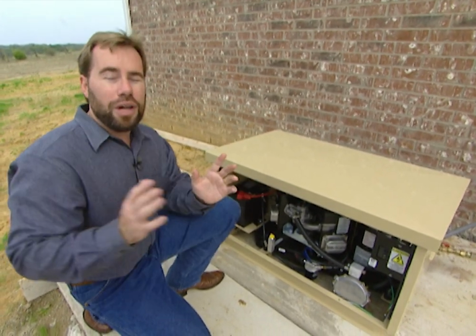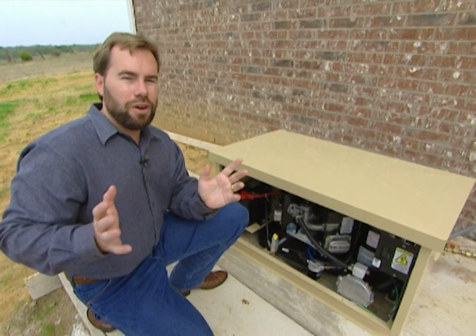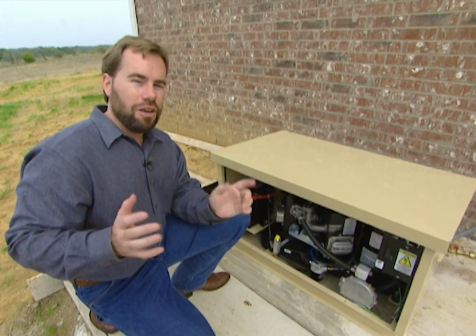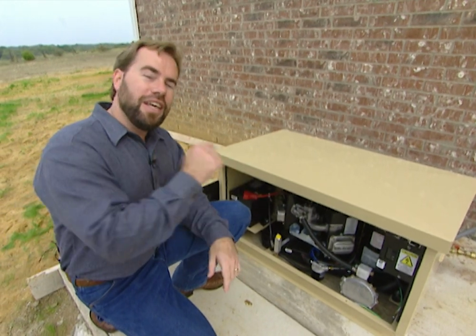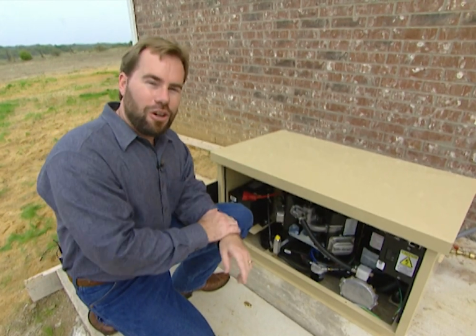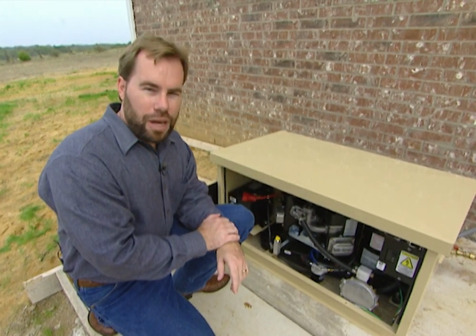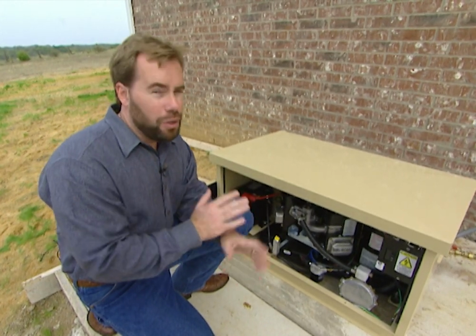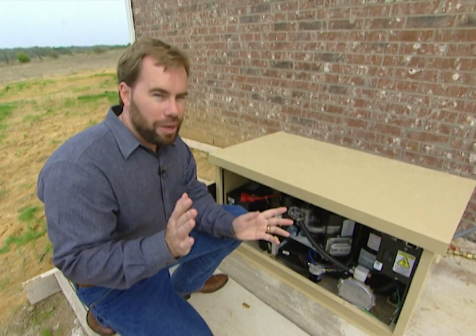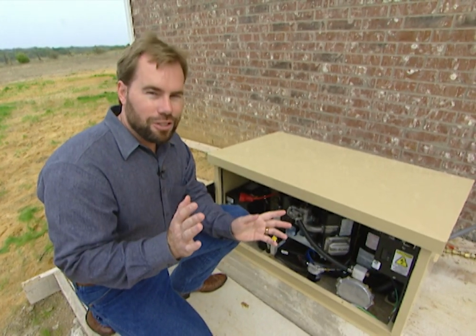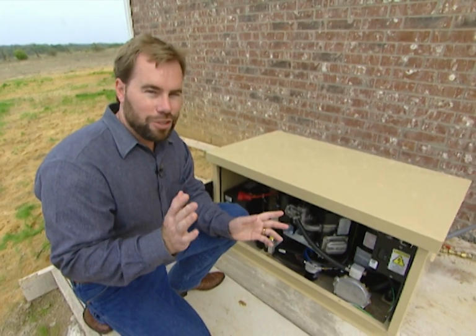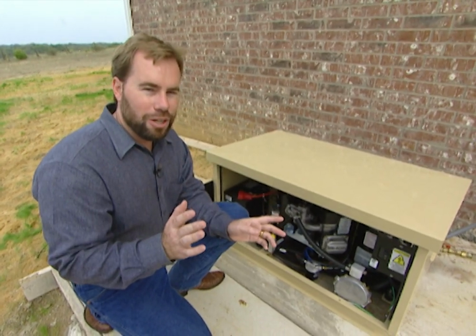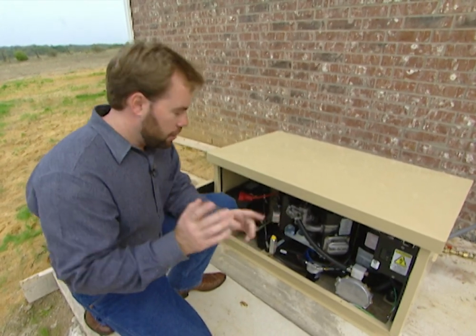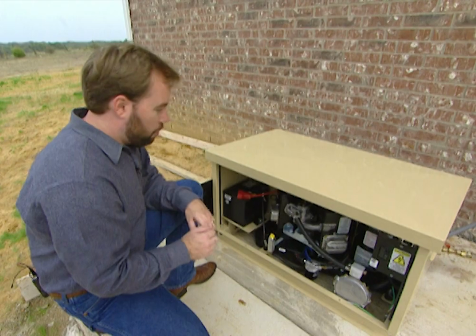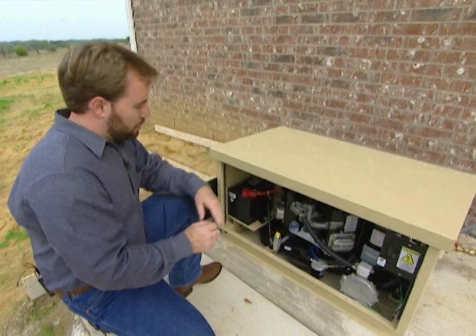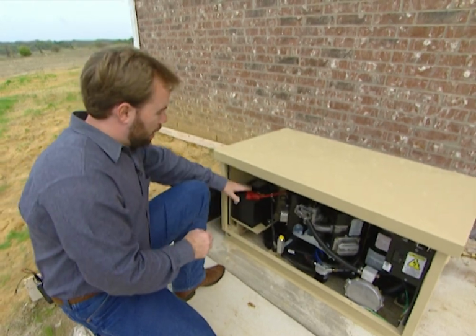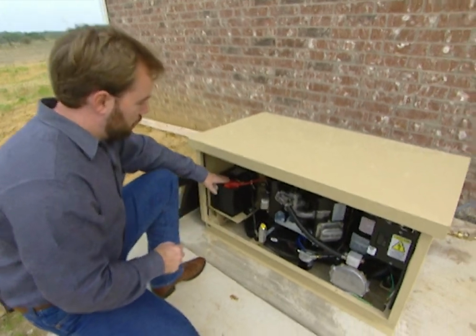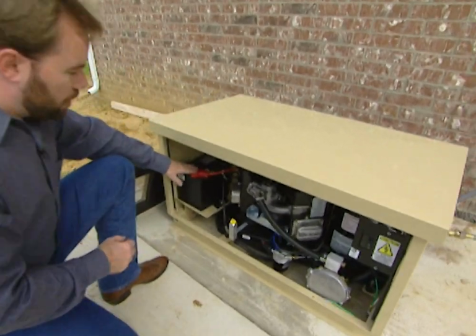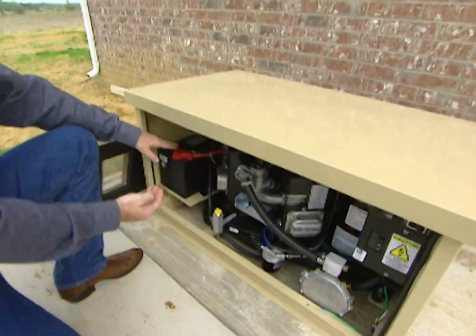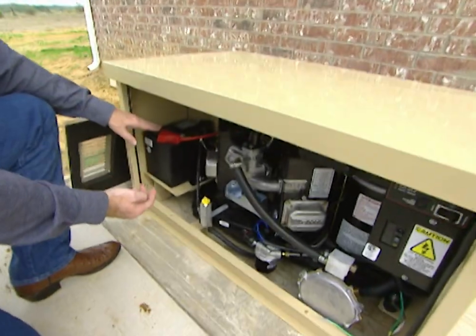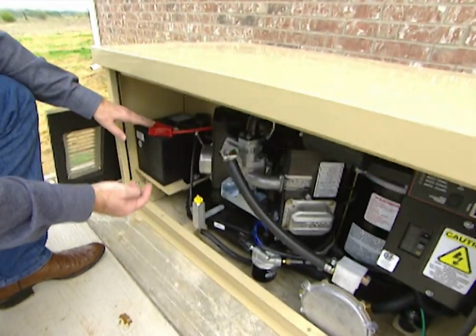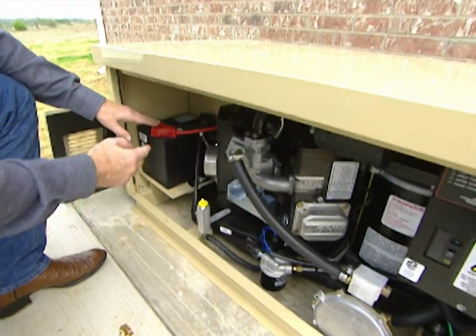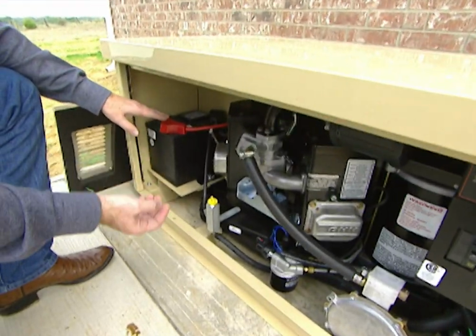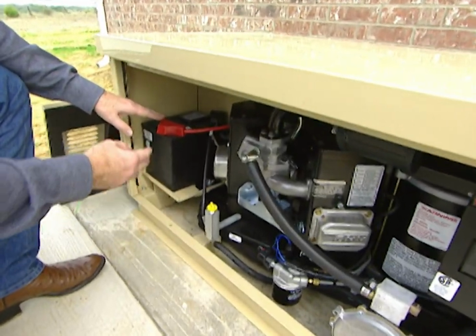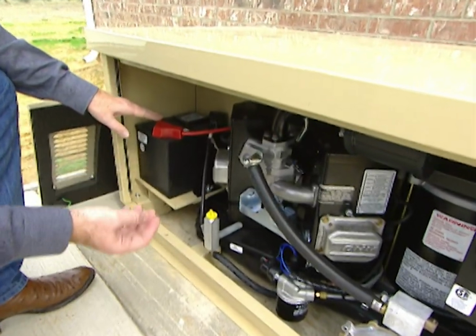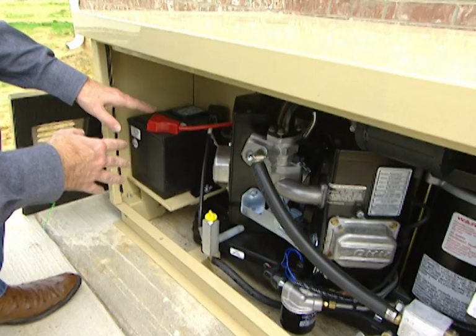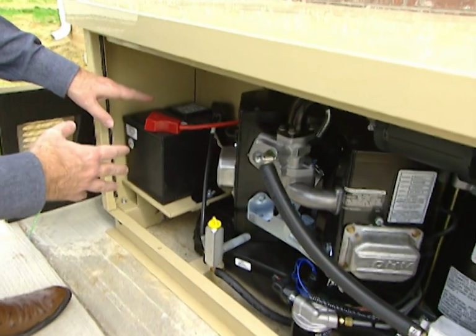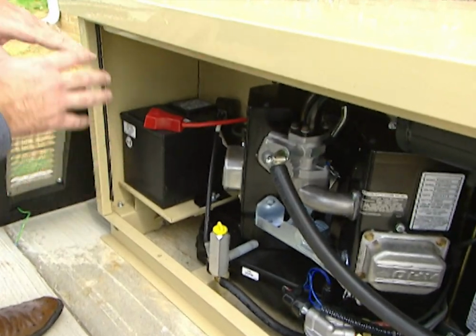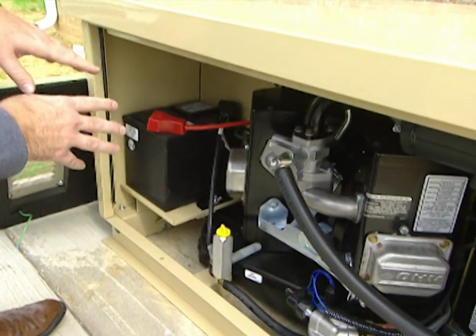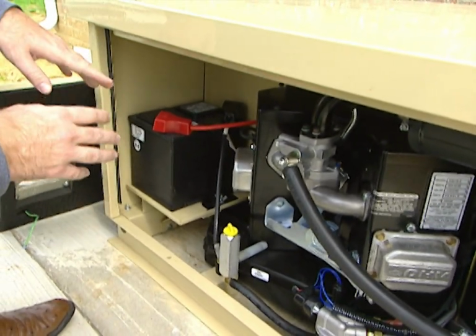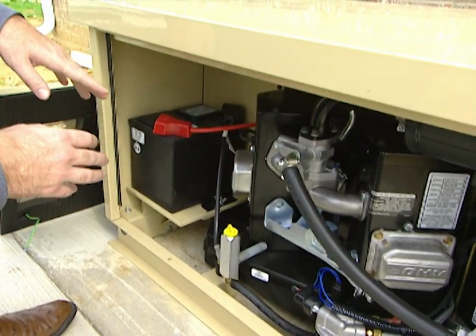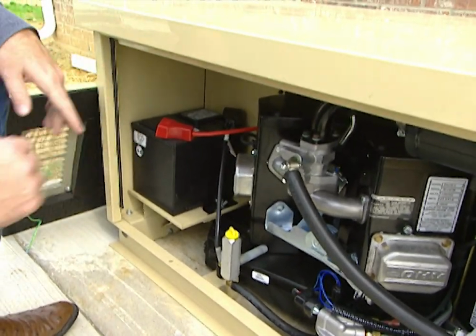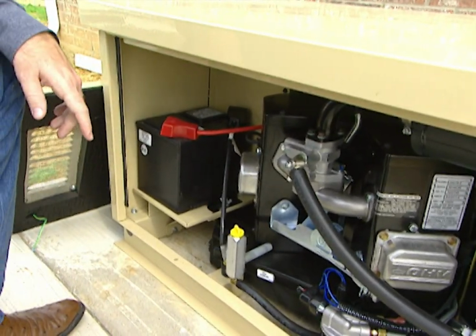Whenever the power kicks off, it kicks on automatically — we don't have to come outside in the storm to turn it on. How it works is there's a battery over here, and the battery is hooked up to our main power, and it's getting a trickle charge all the time. So the battery's always charged; we don't have to worry about it.